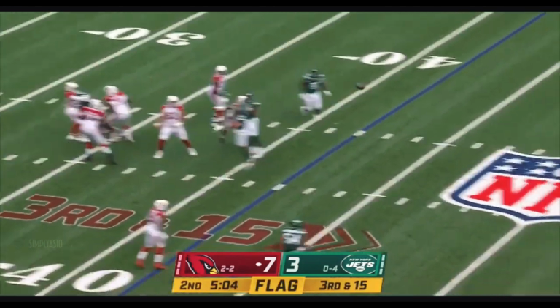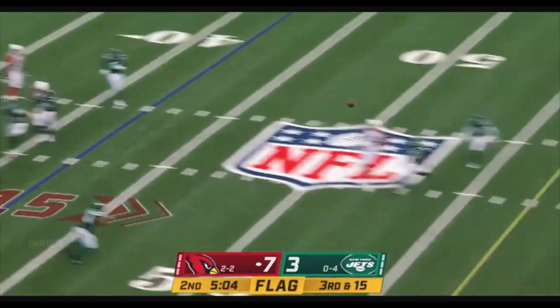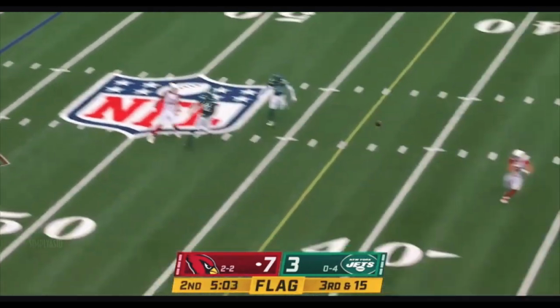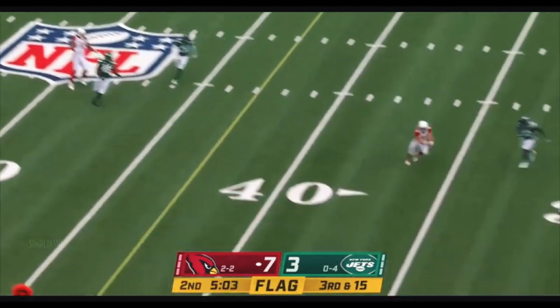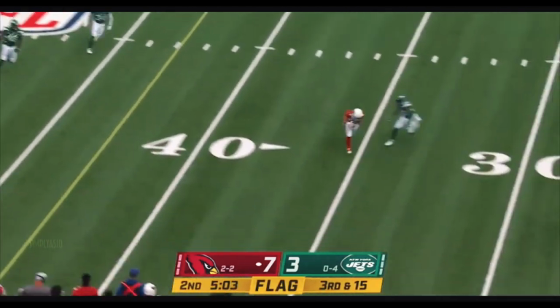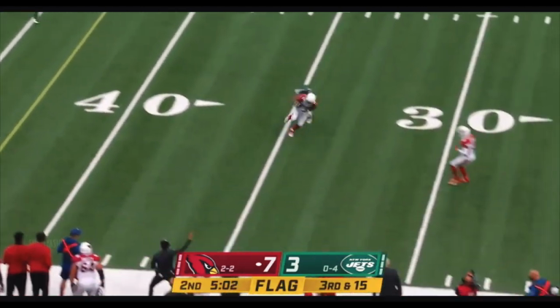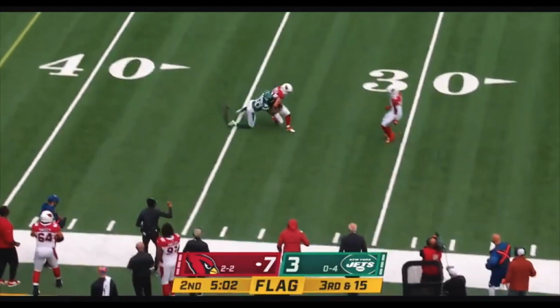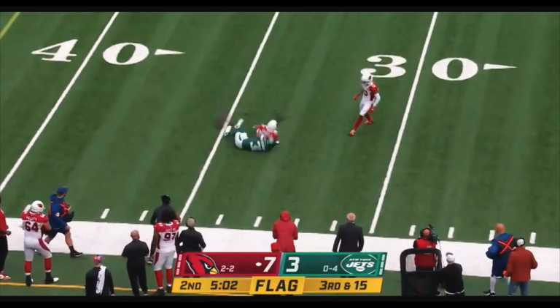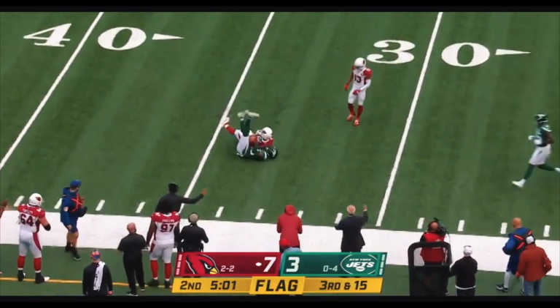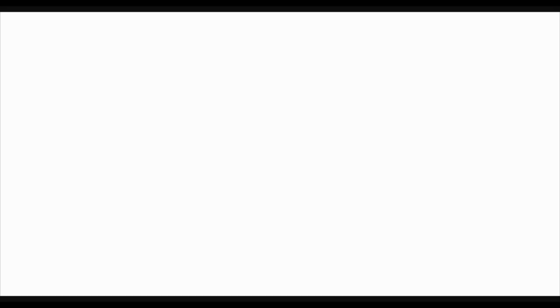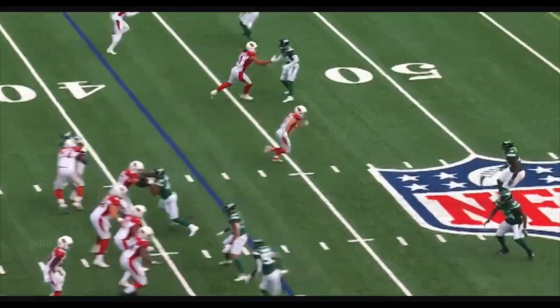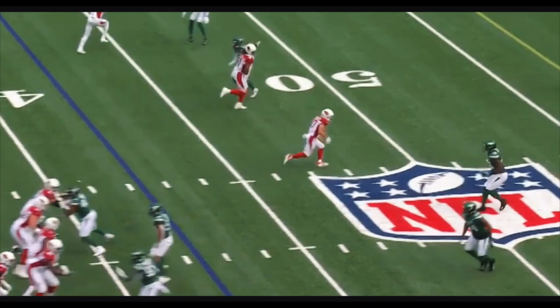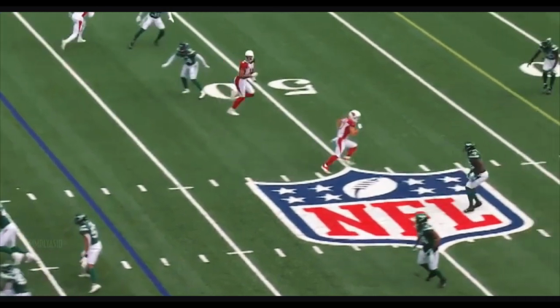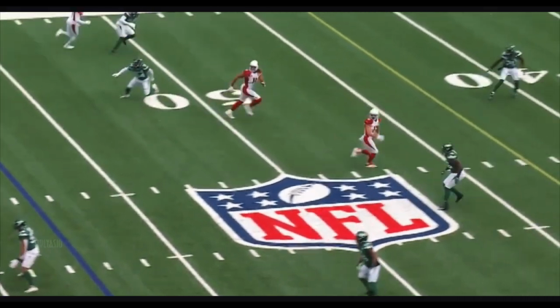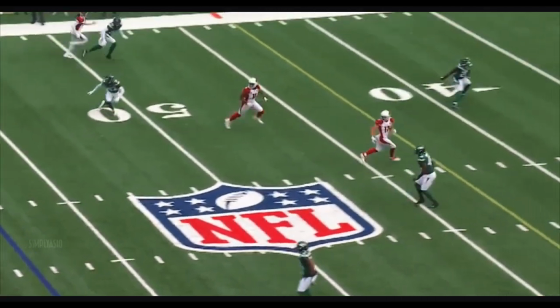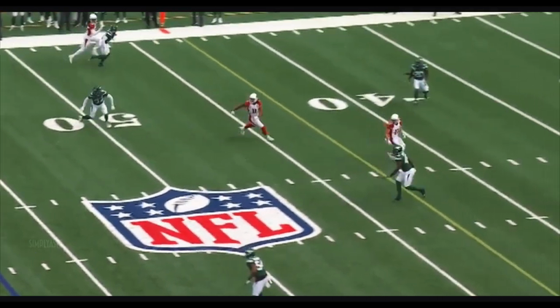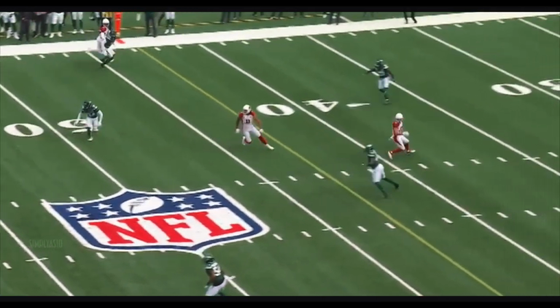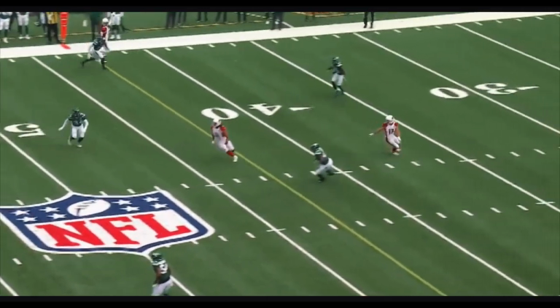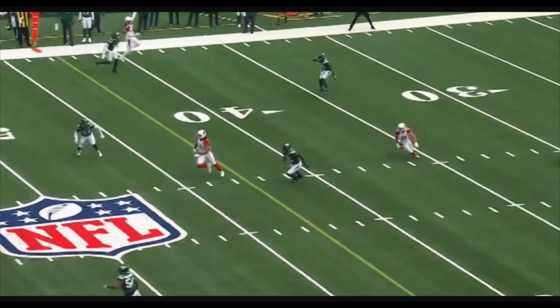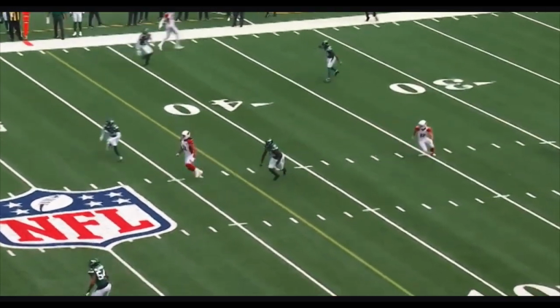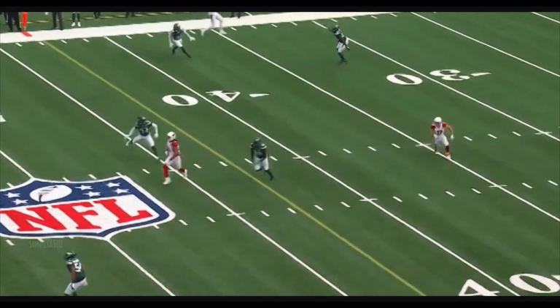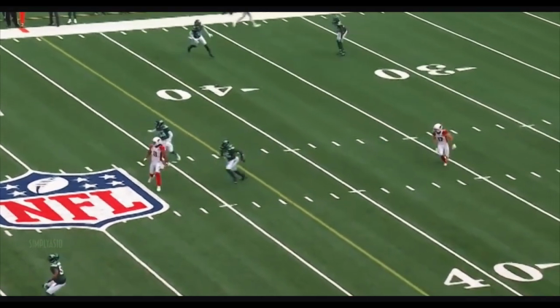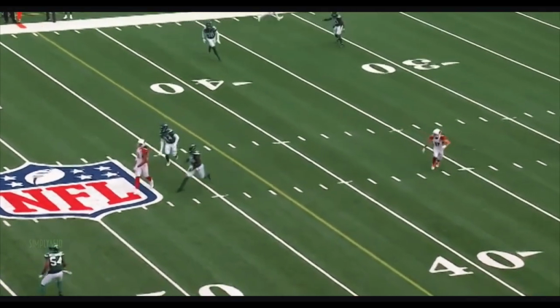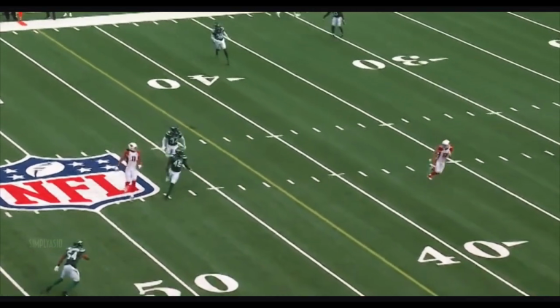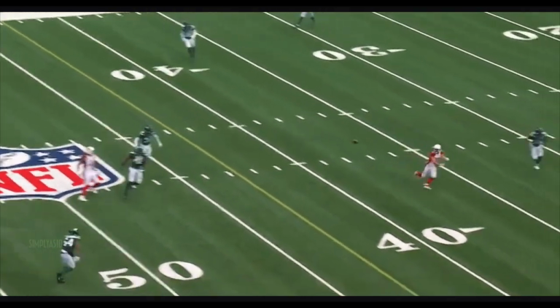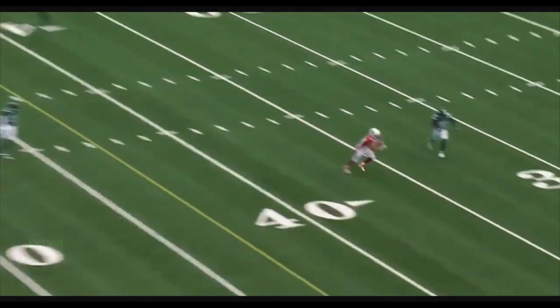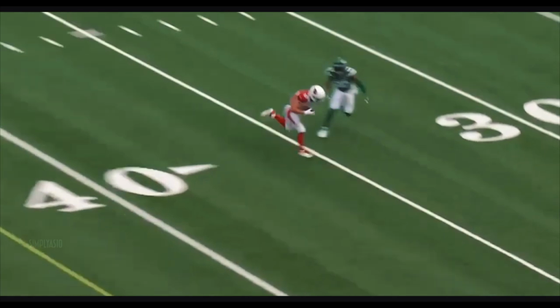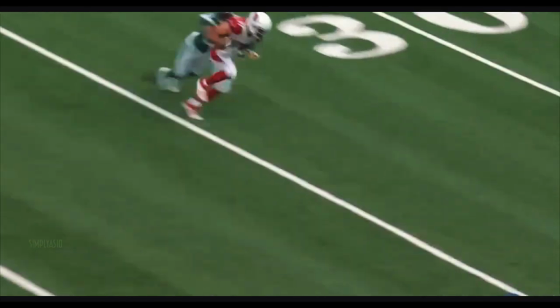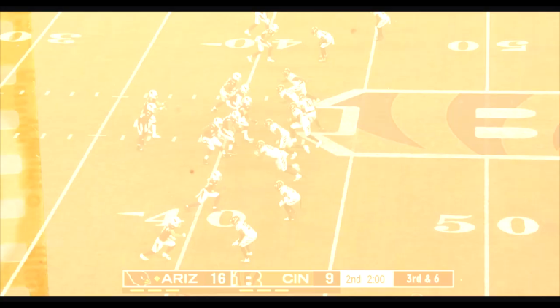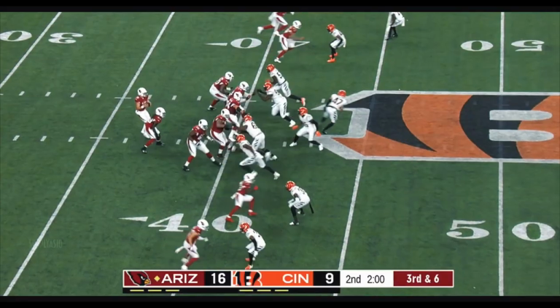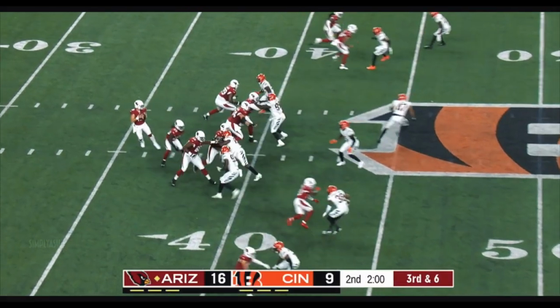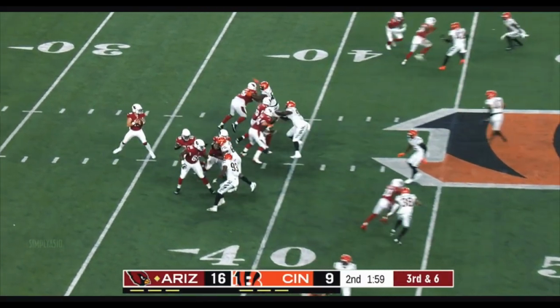Murray will throw over the middle — that's Andy Isabella. Makes six. Nobody's moving; they're trying that spy technique. And Isabella just... Third down and six.